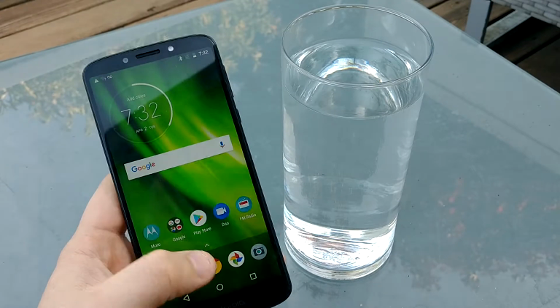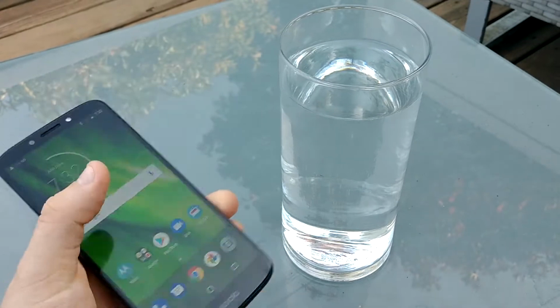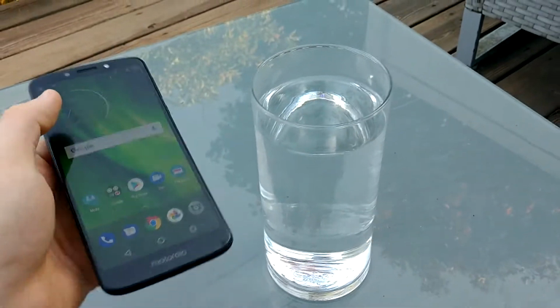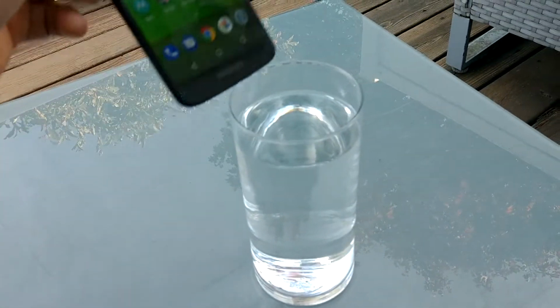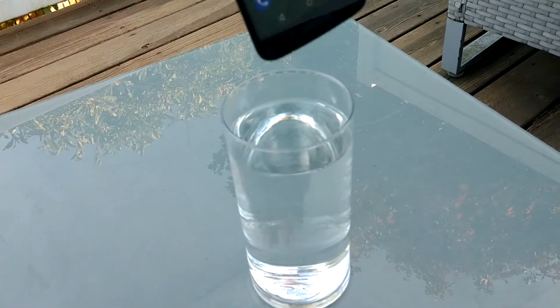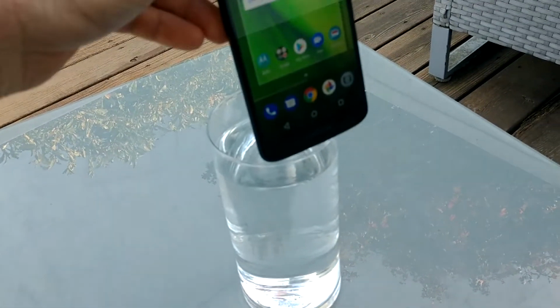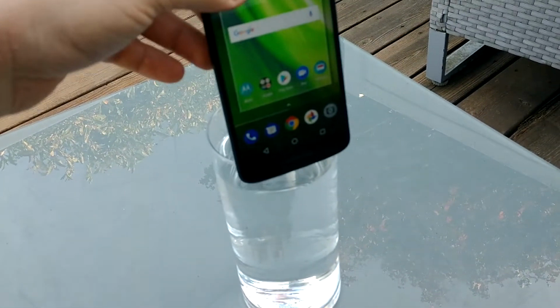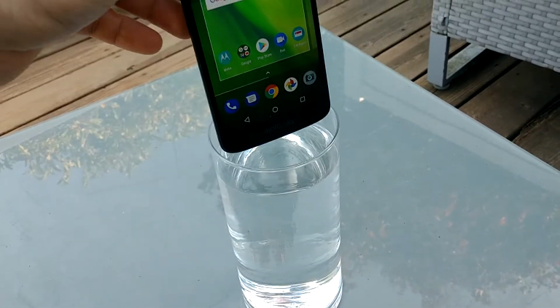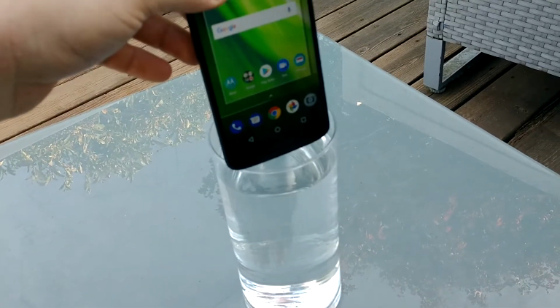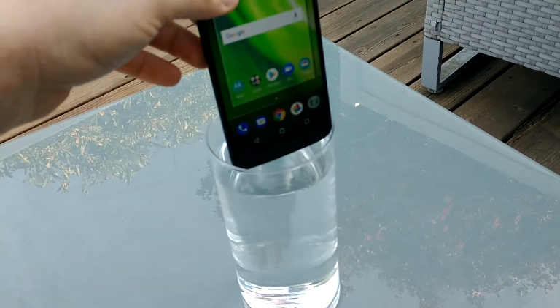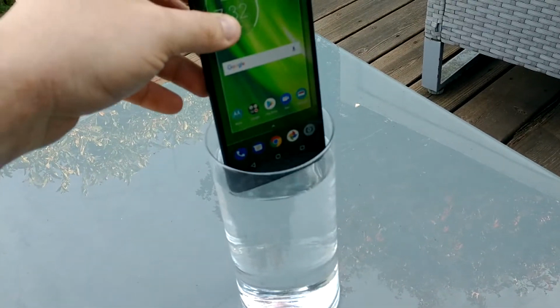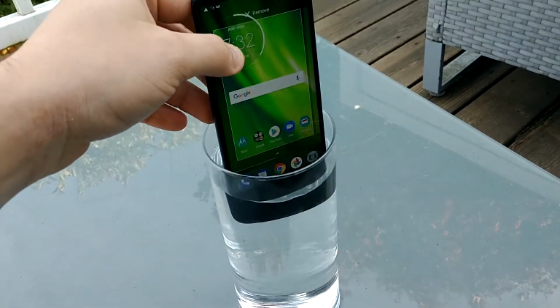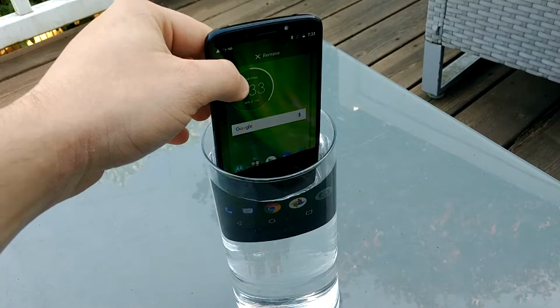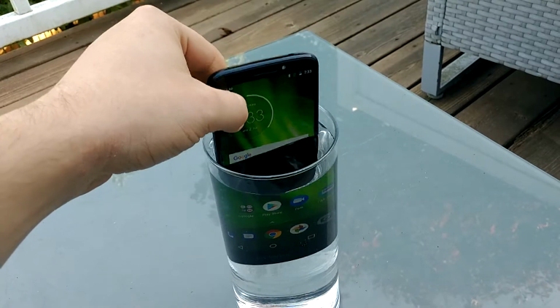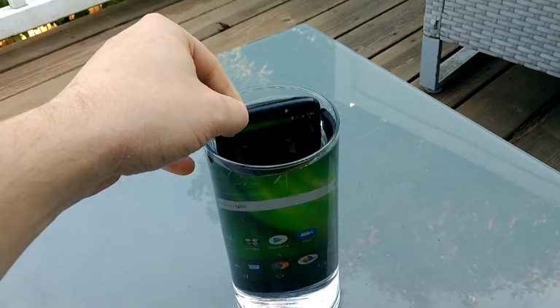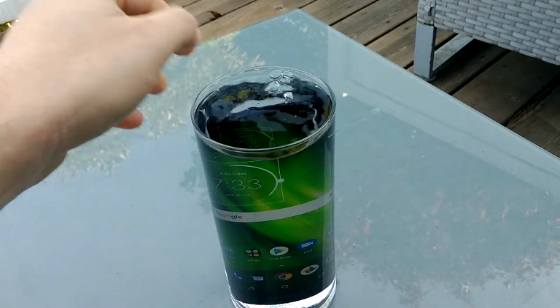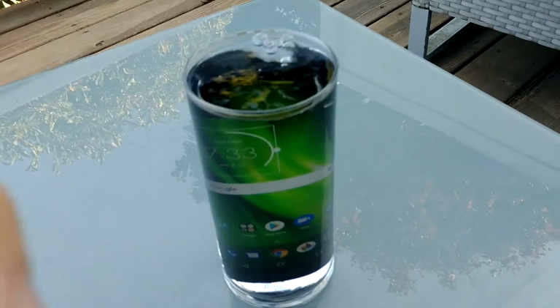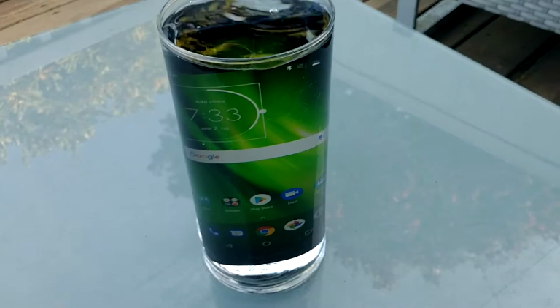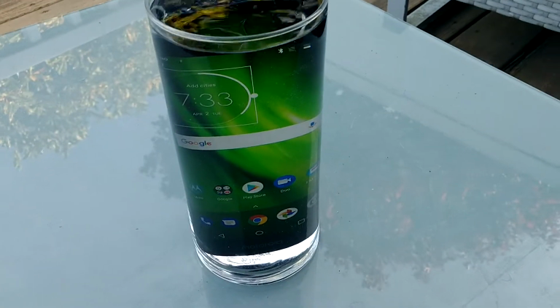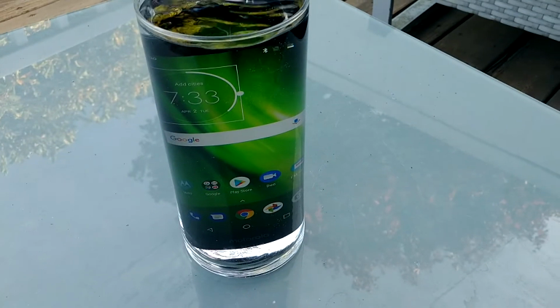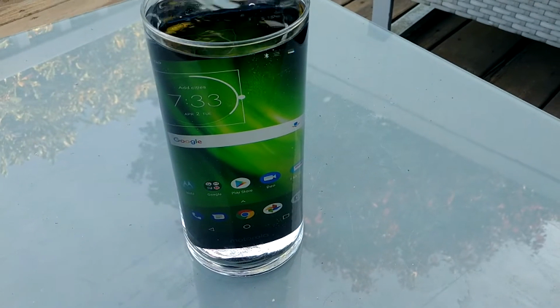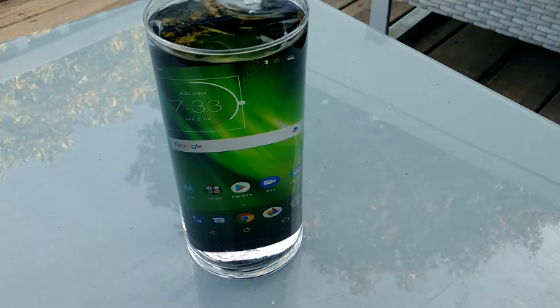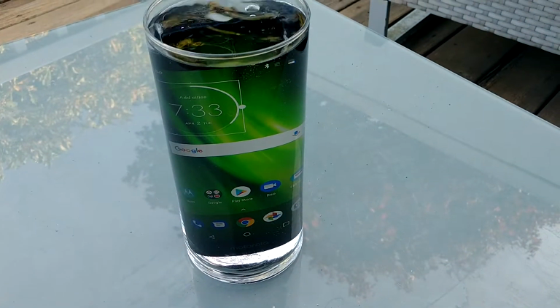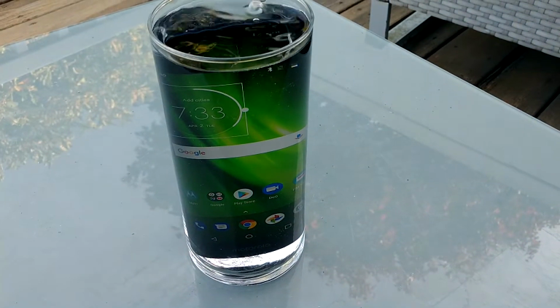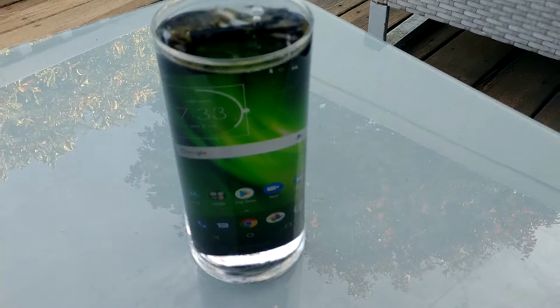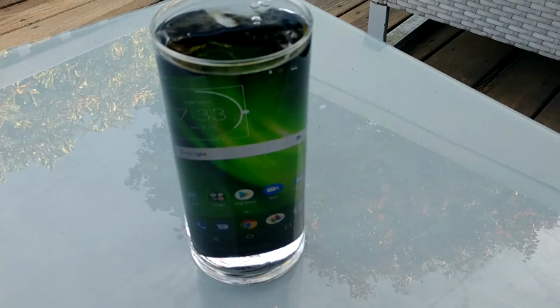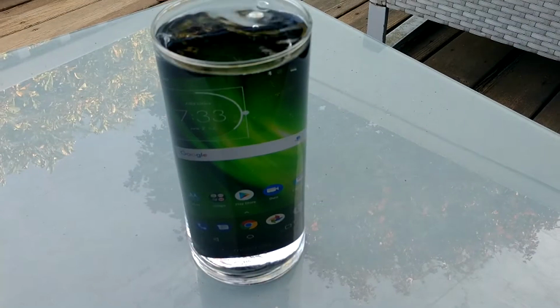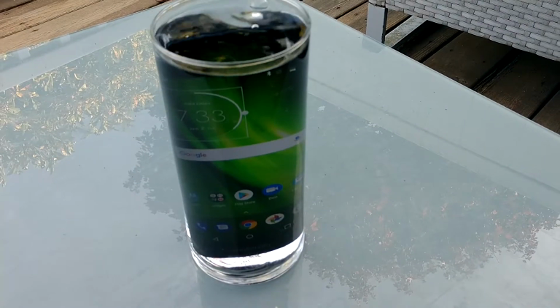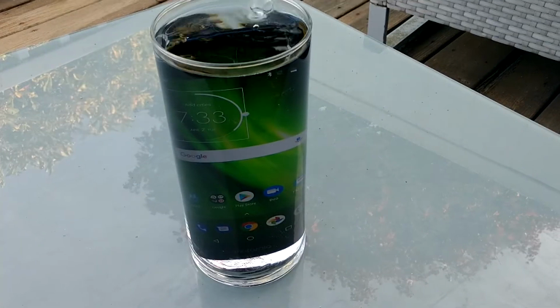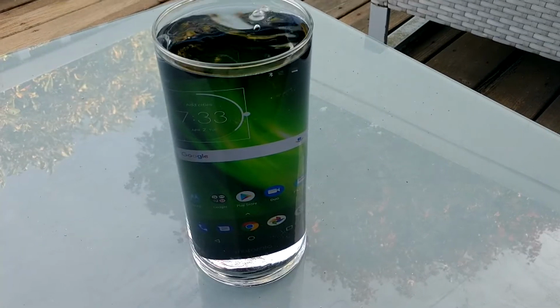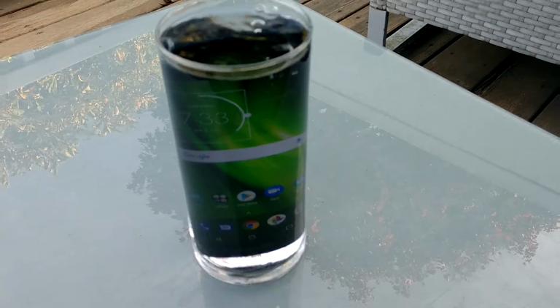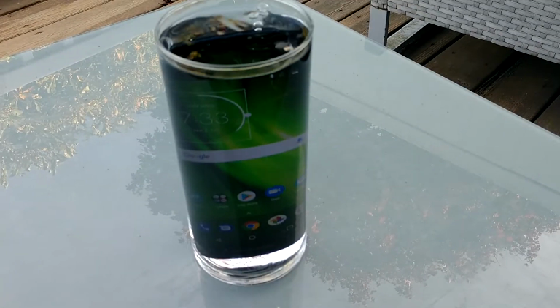Let's try the drop in the water. There you go — boom. Let's try it for a minute; it's gonna be there for one minute.